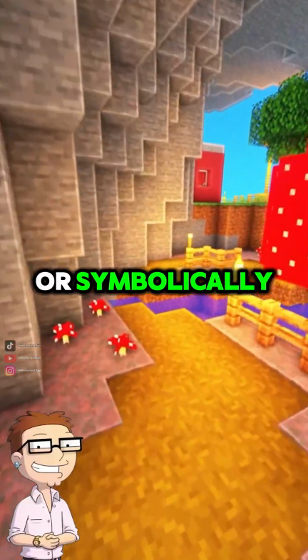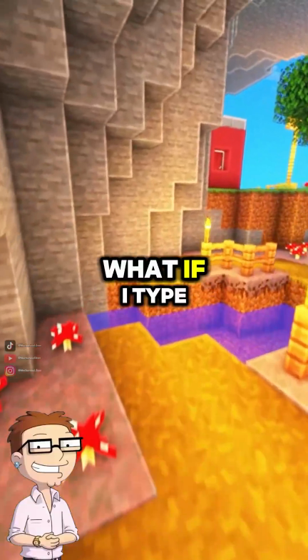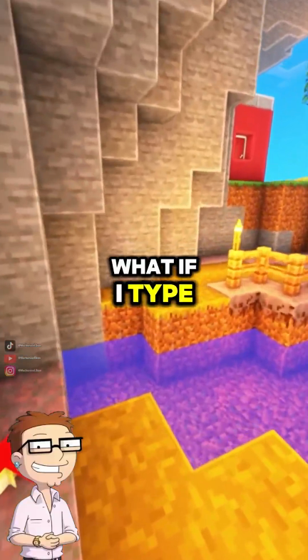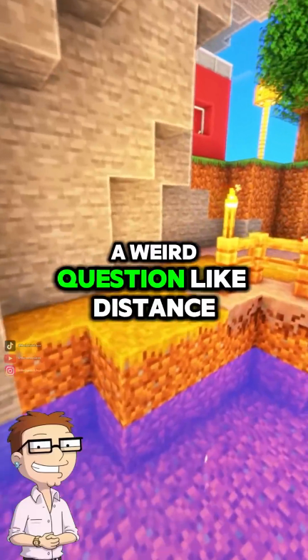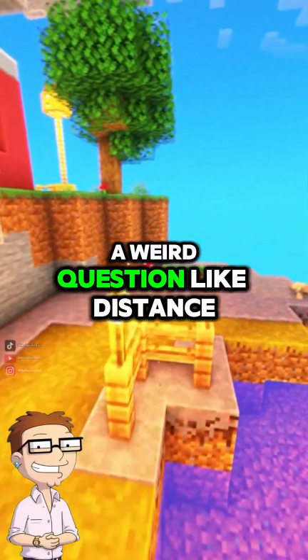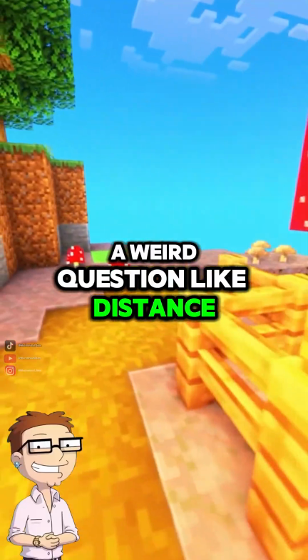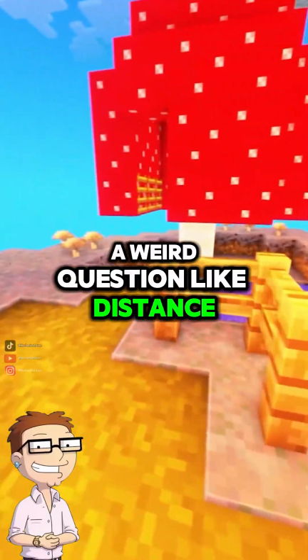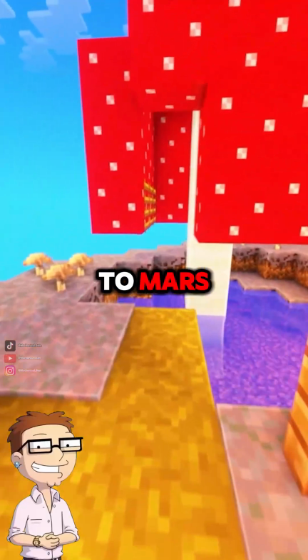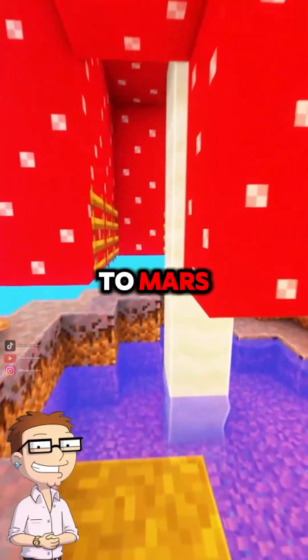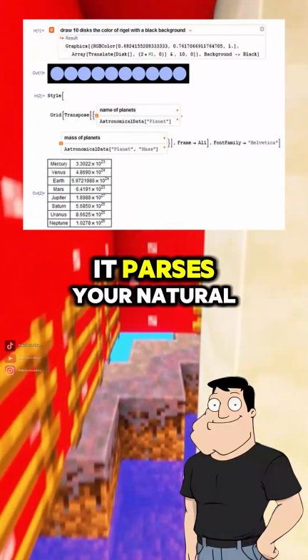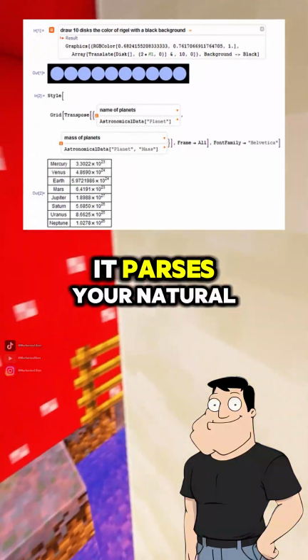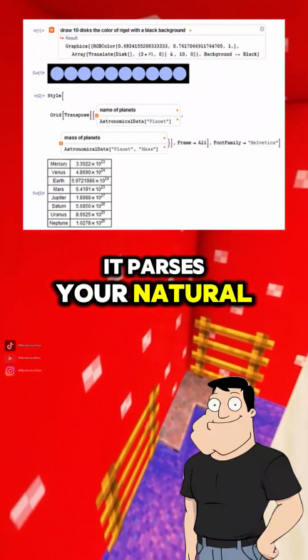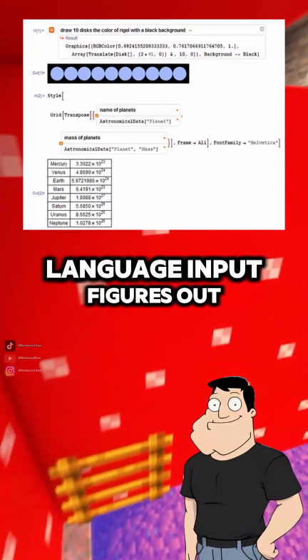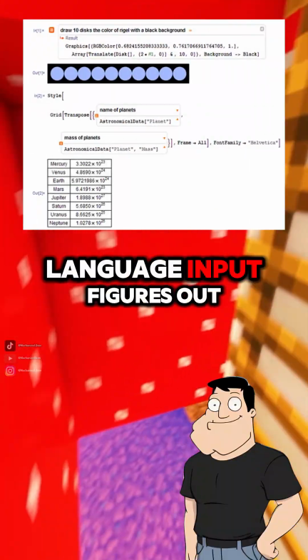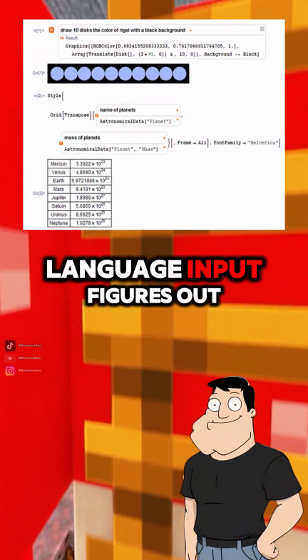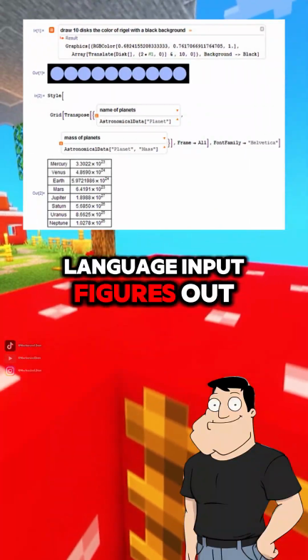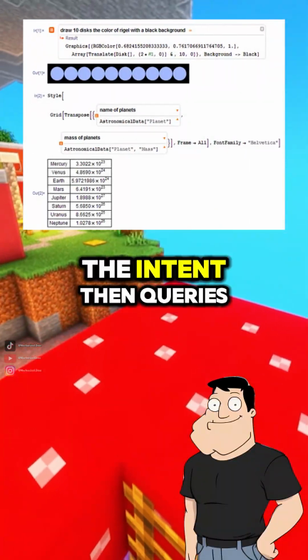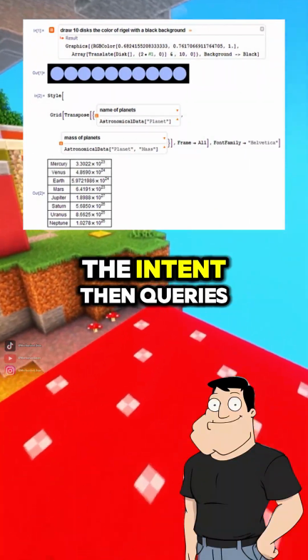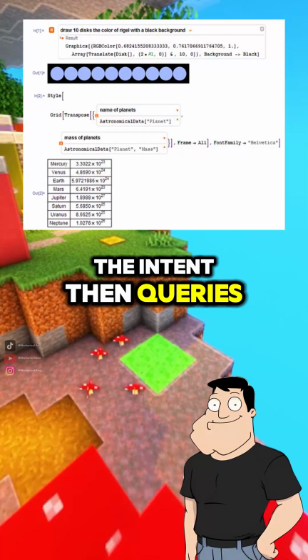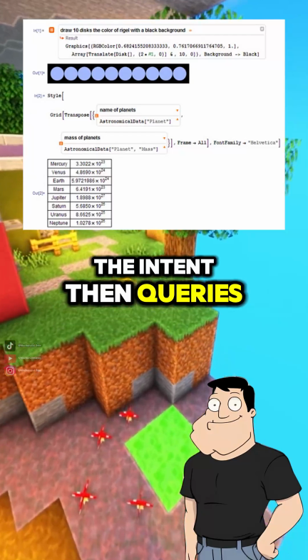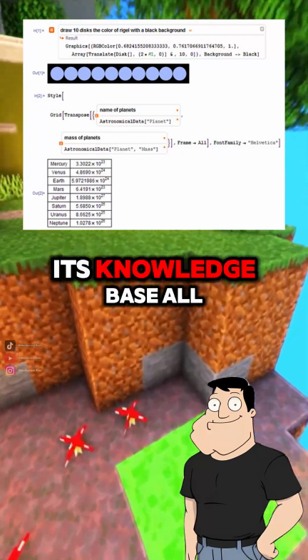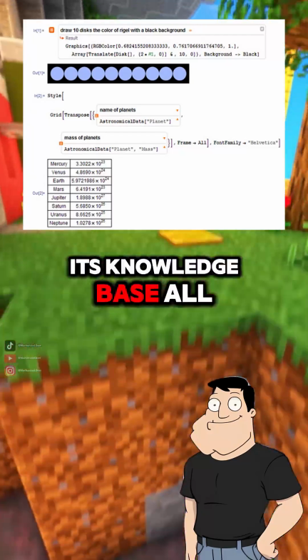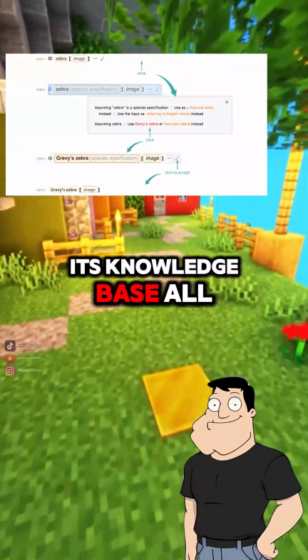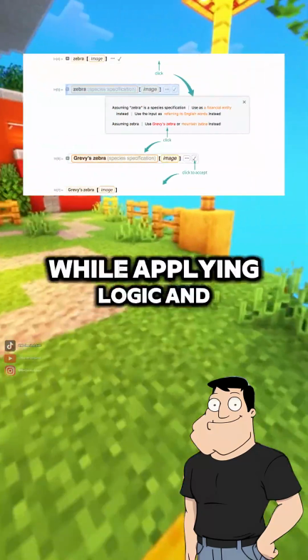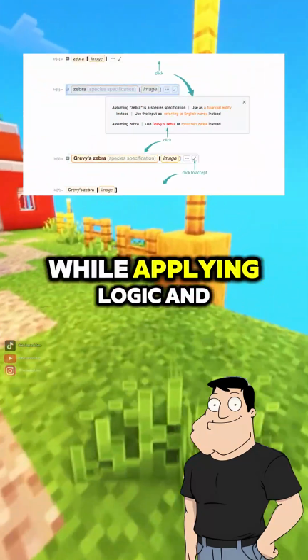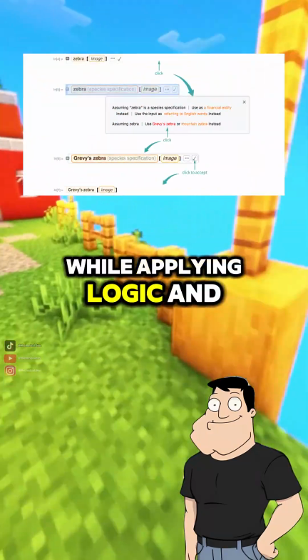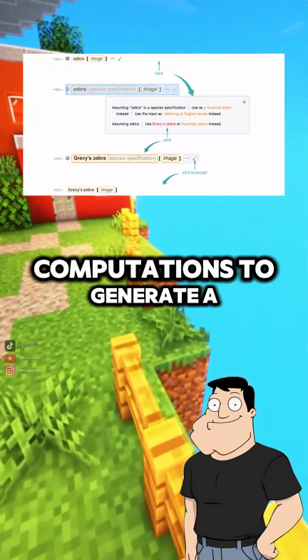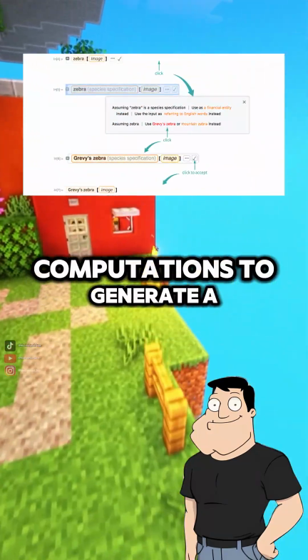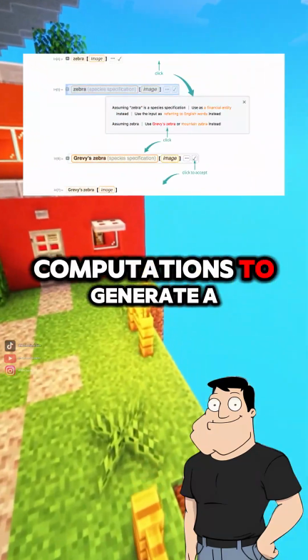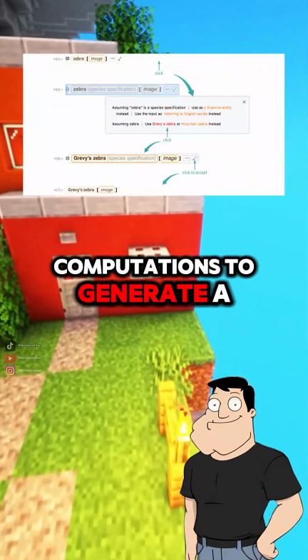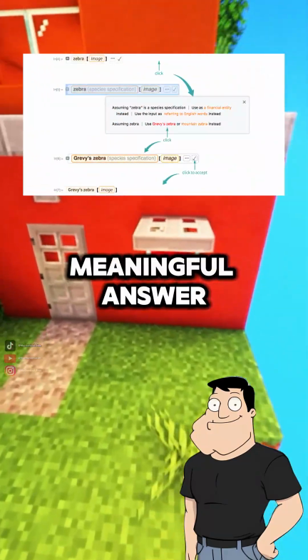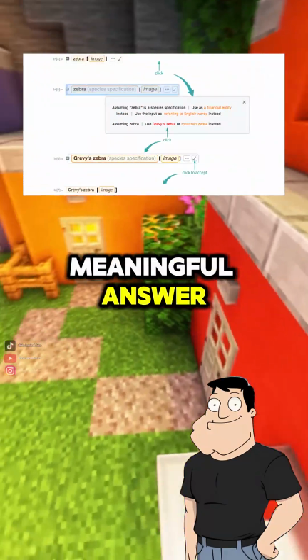What if I type a weird question like distance to Mars? It parses your natural language input, figures out the intent, then queries its knowledge base, all while applying logic and computations to generate a meaningful answer.